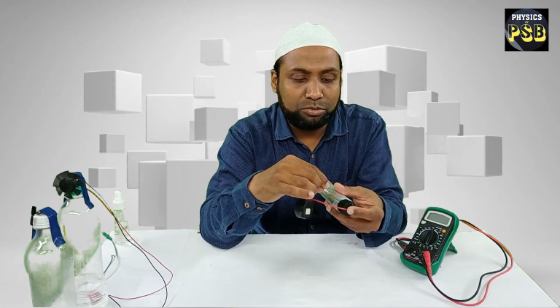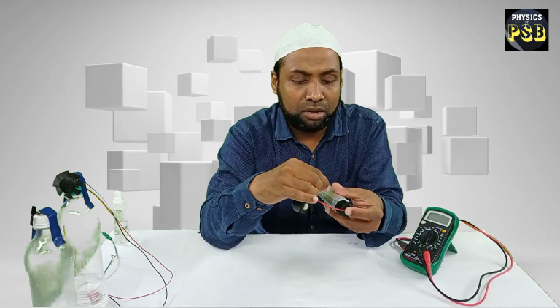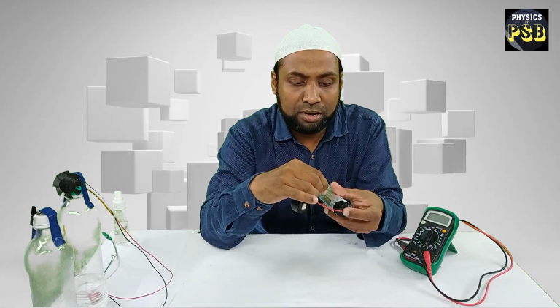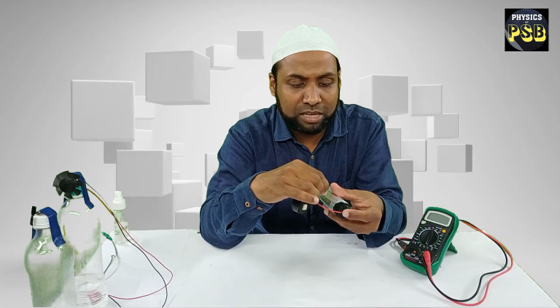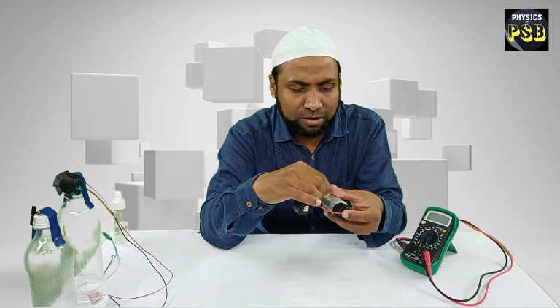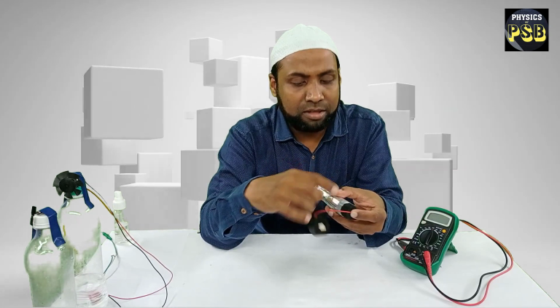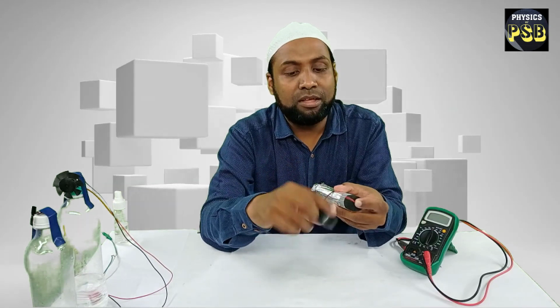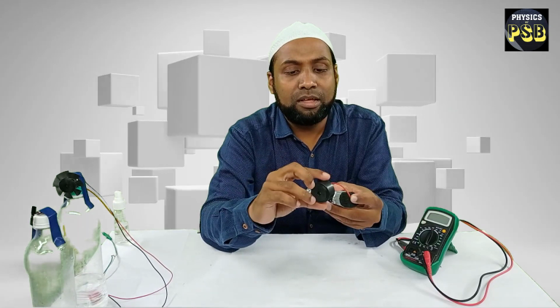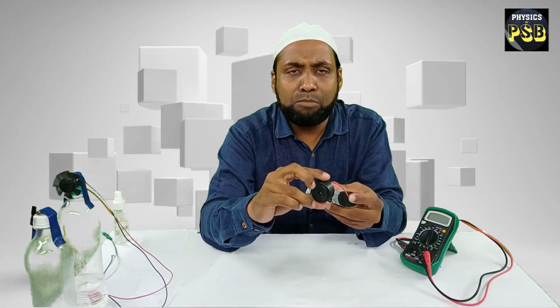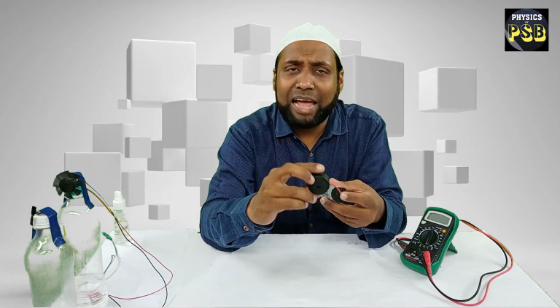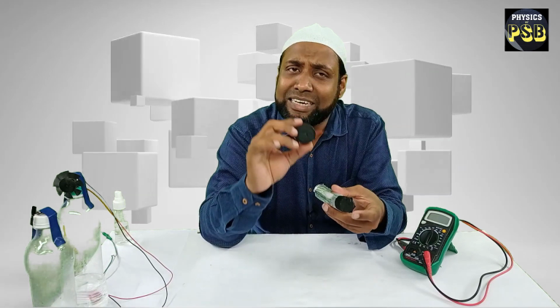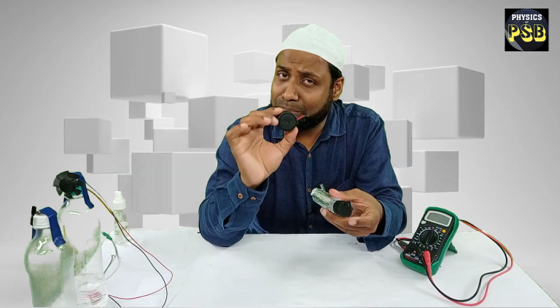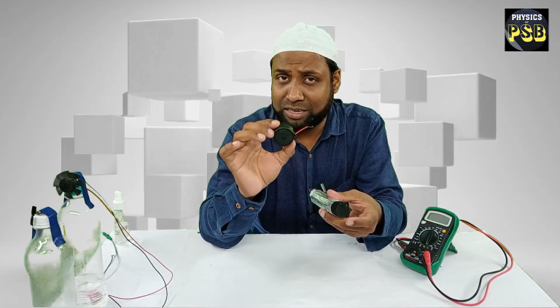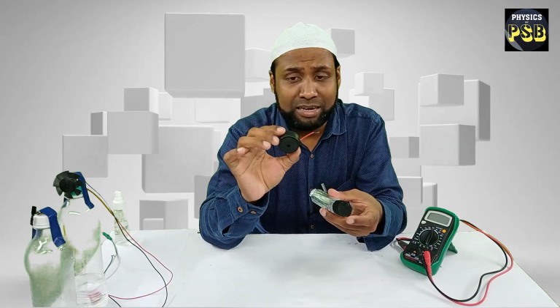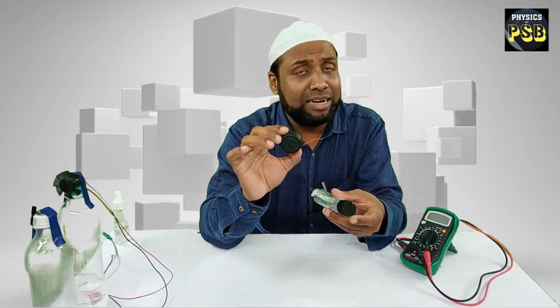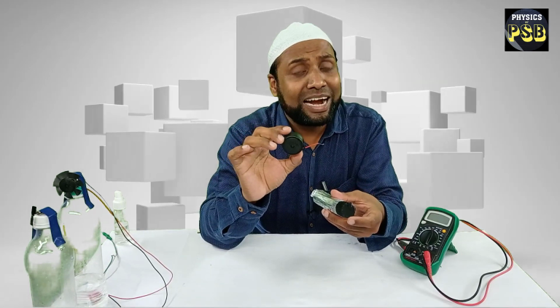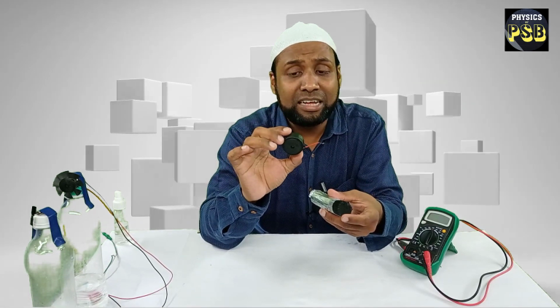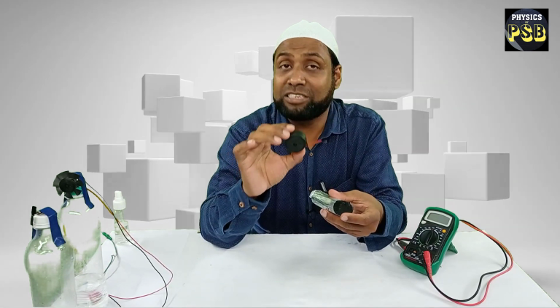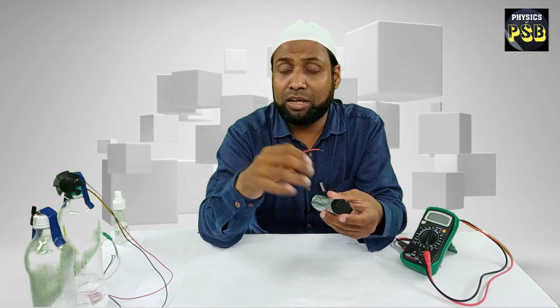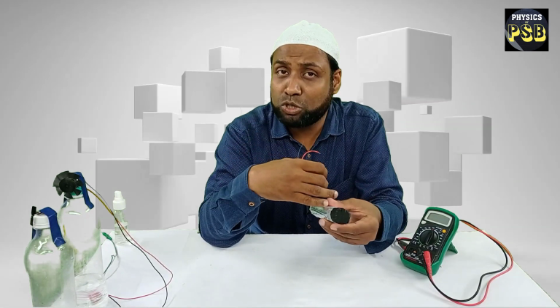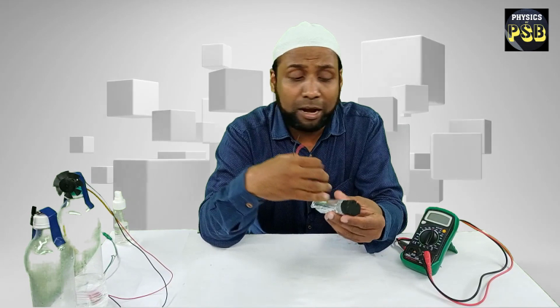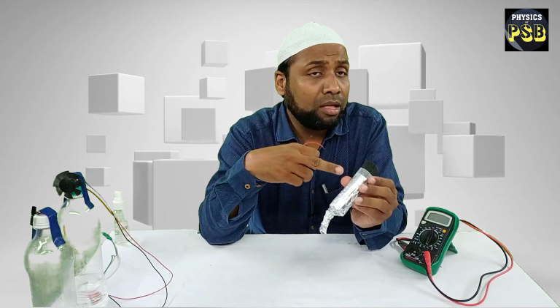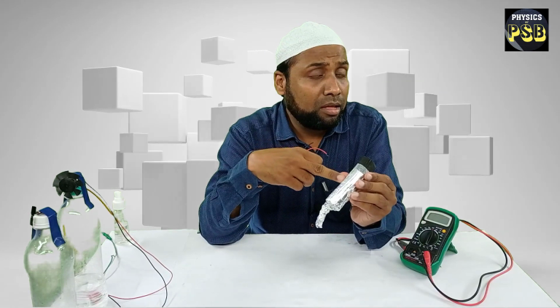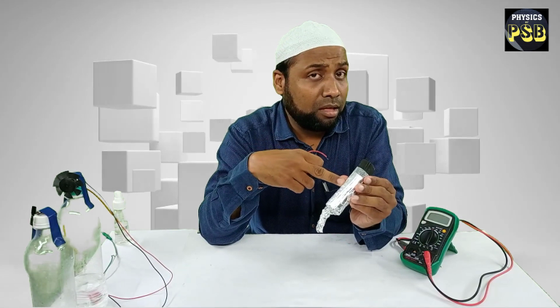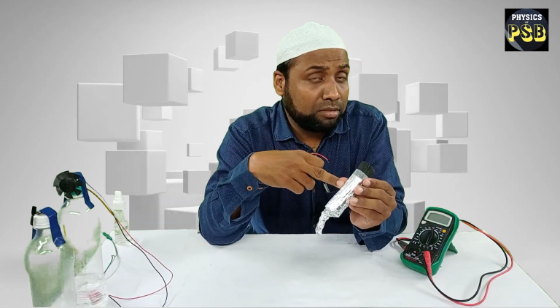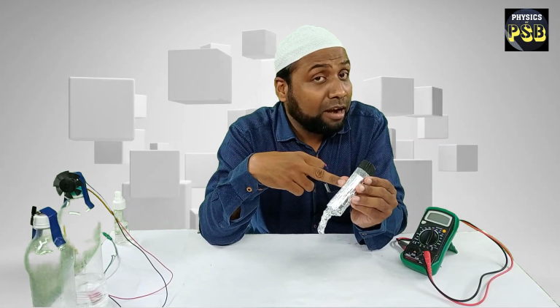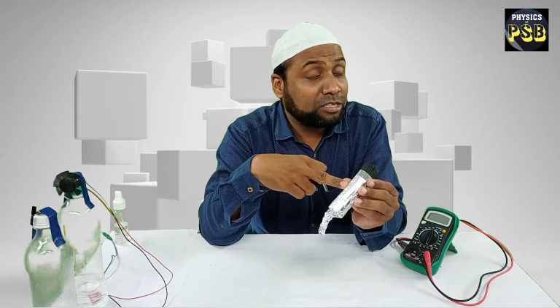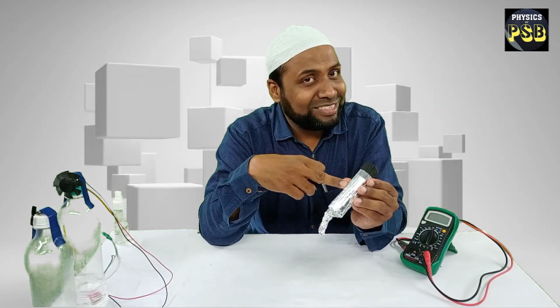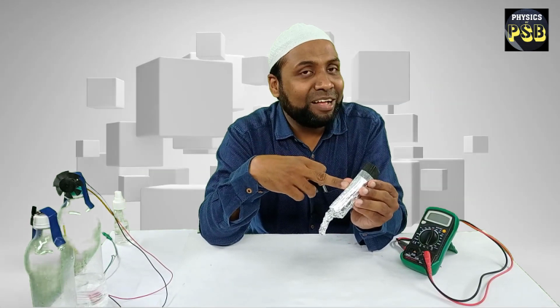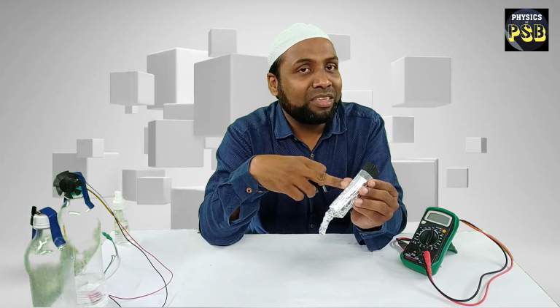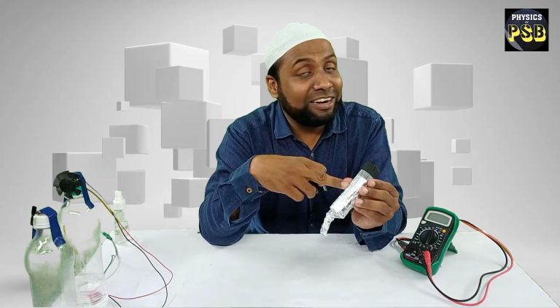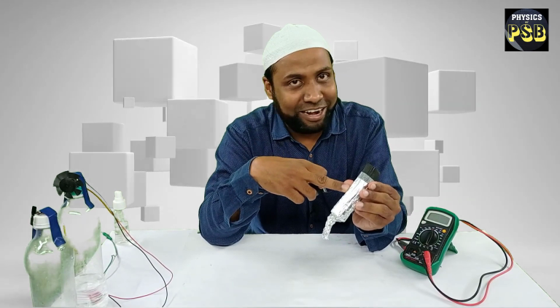Observe — listen to this carefully. The moment I connected this buzzer to the battery, it started giving sound. It shows that the battery supplies electric current.